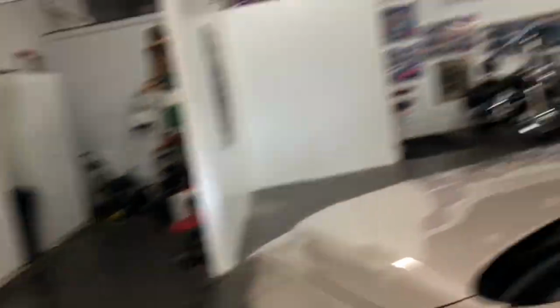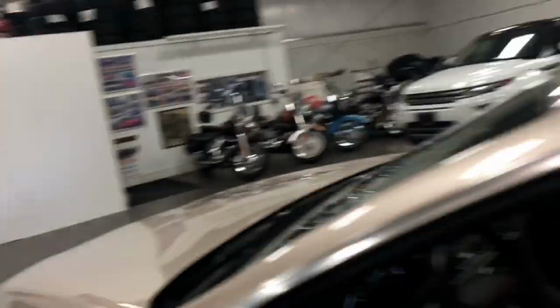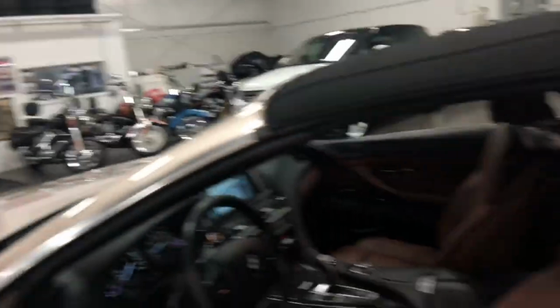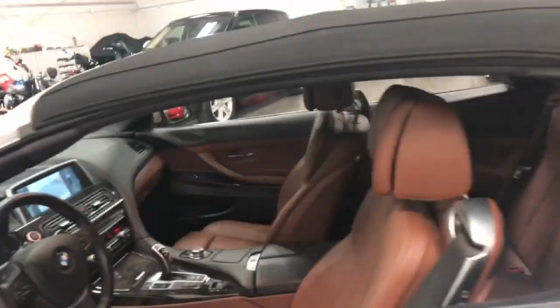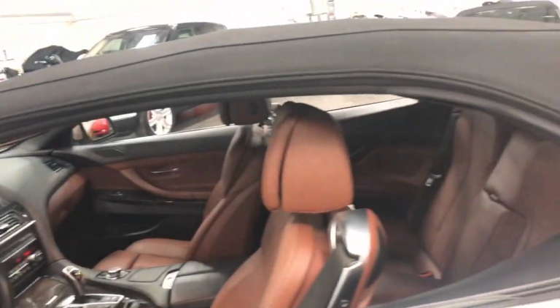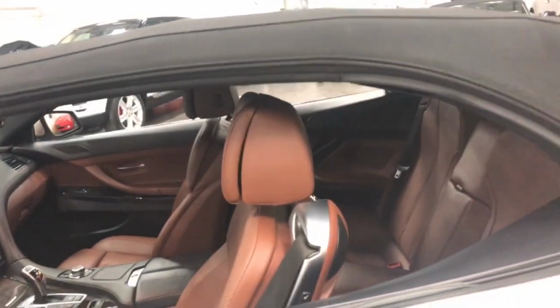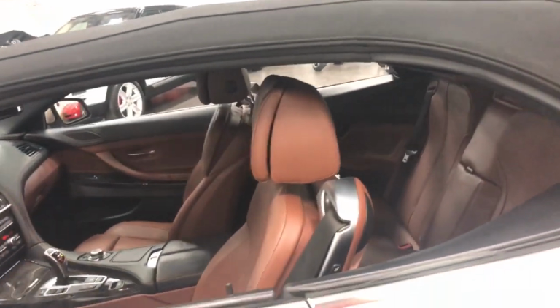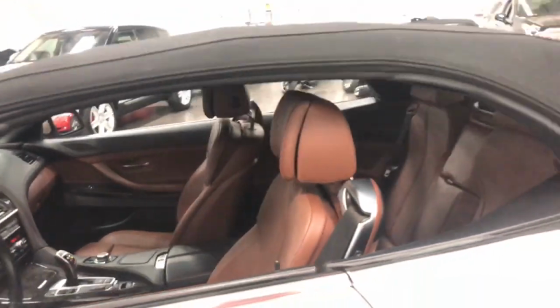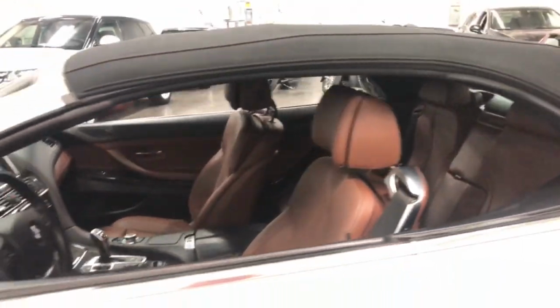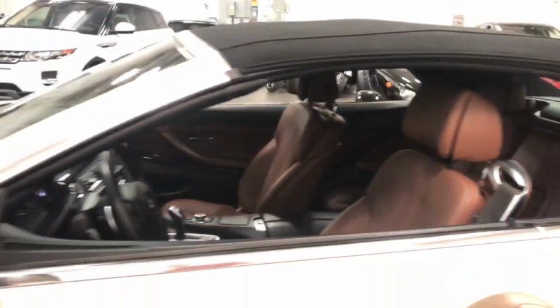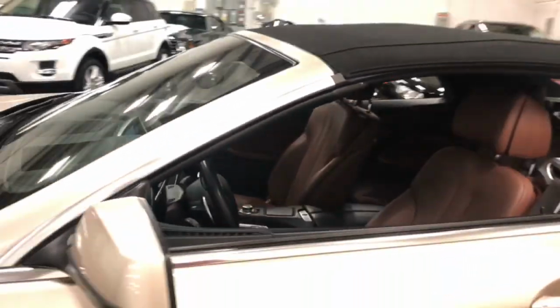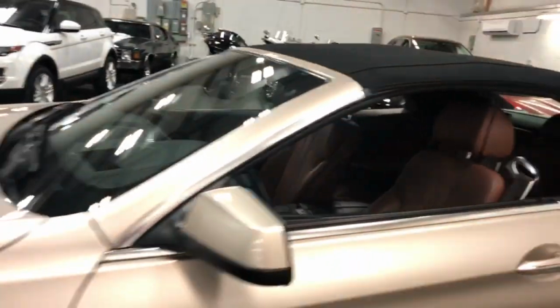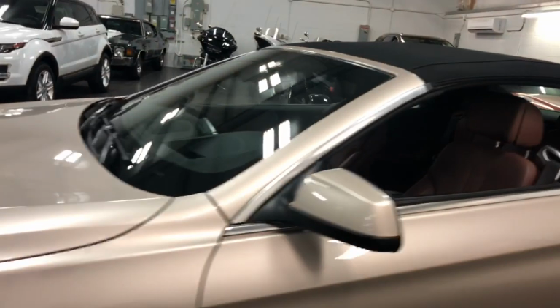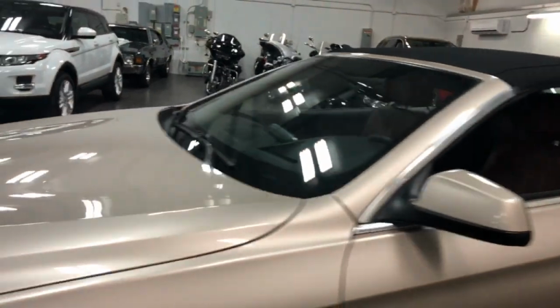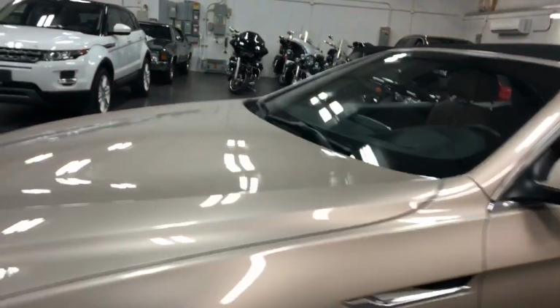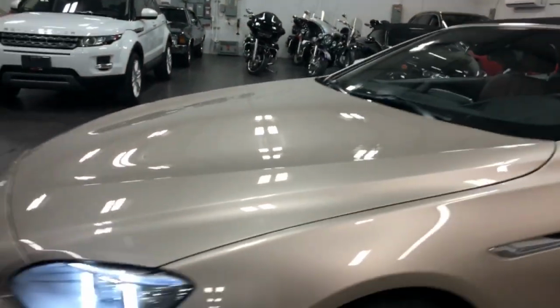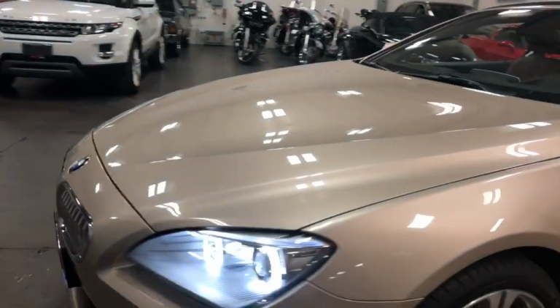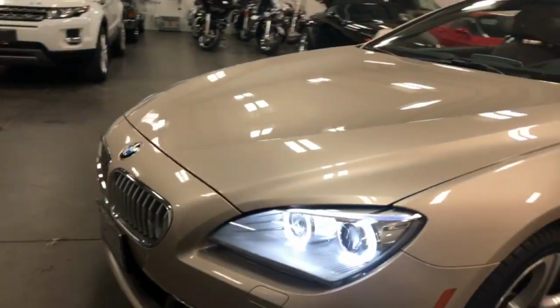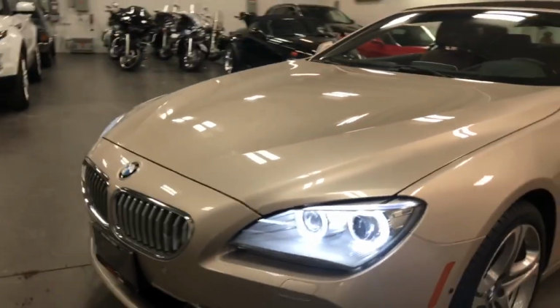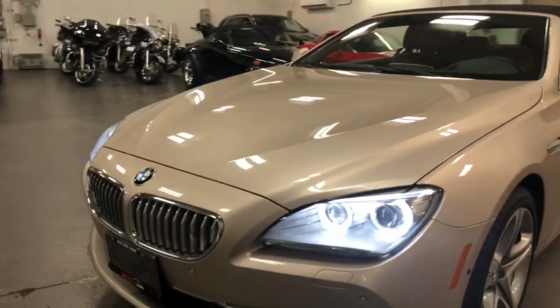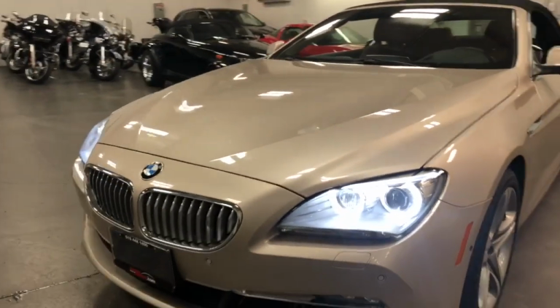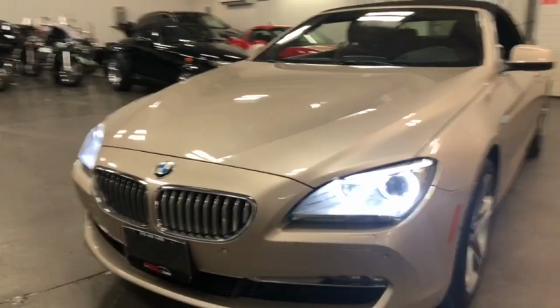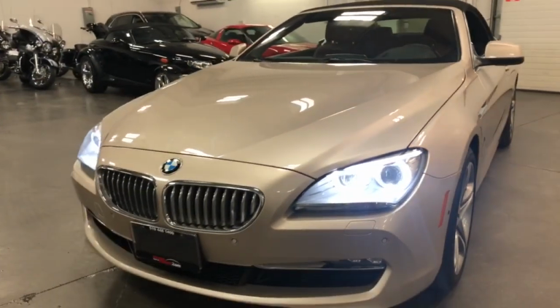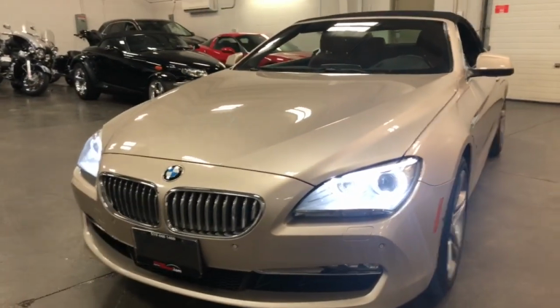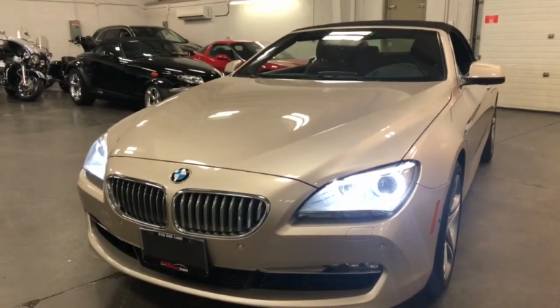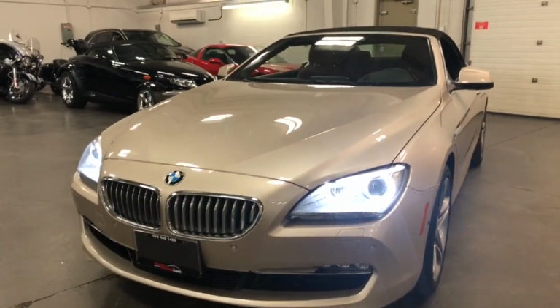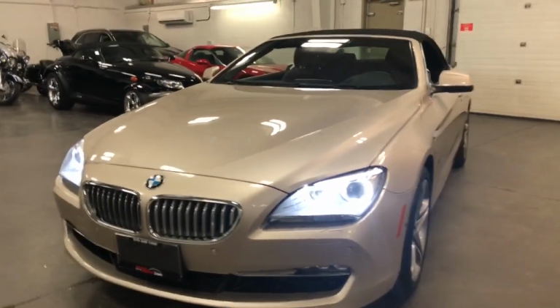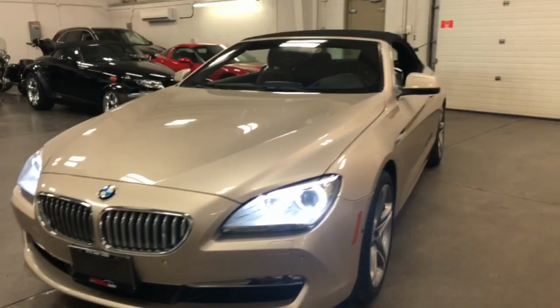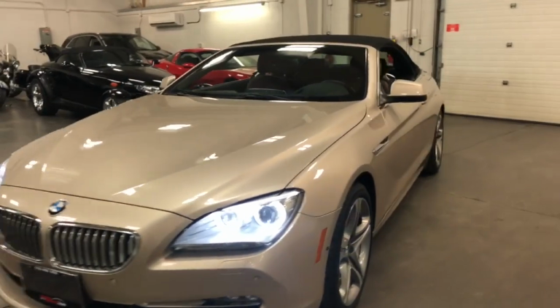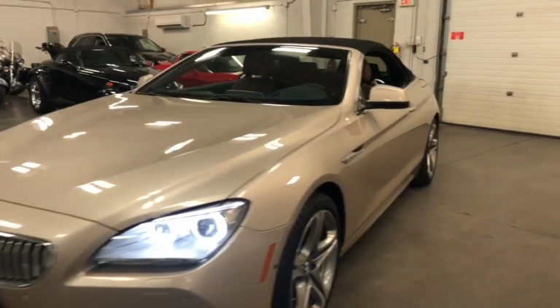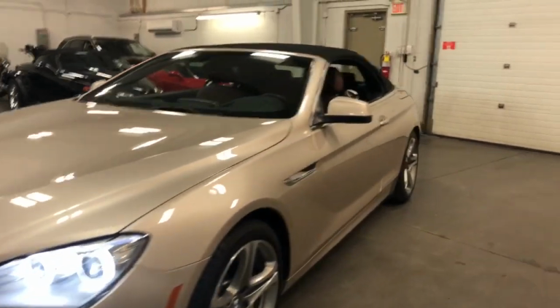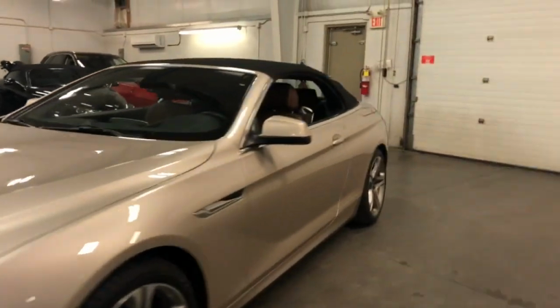And there it is with the top up — what a great looking machine. Halo headlamps looking just fabulous. What a car.